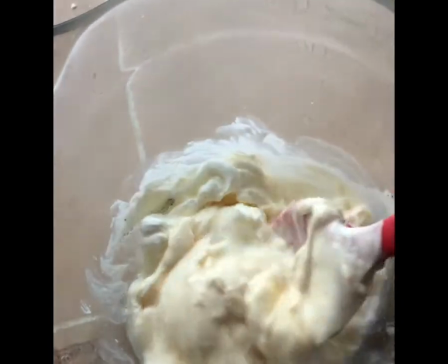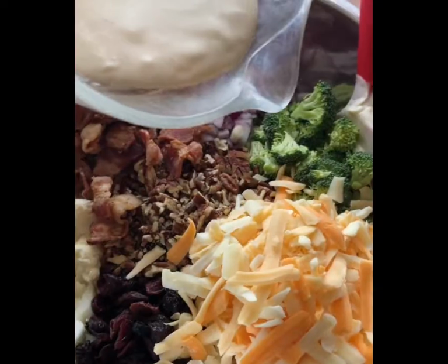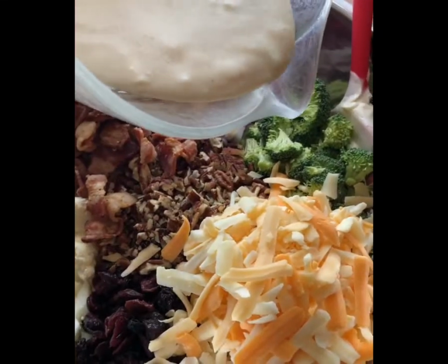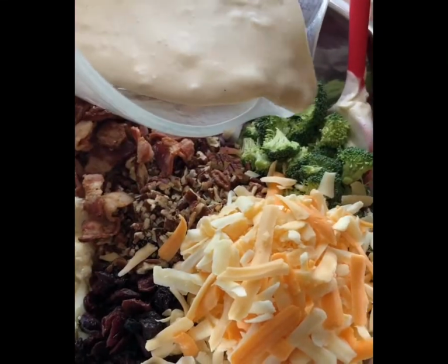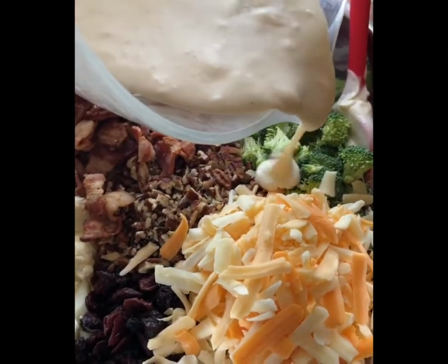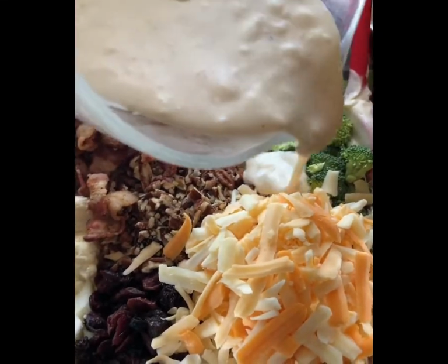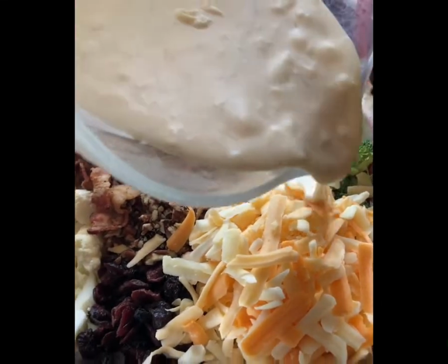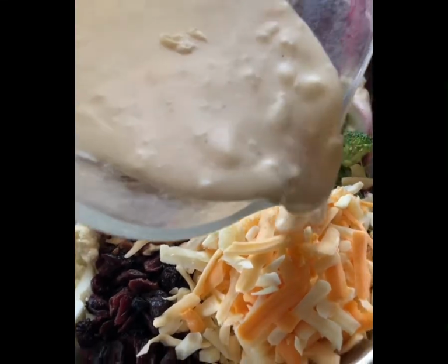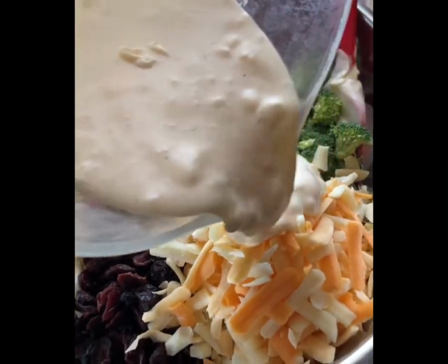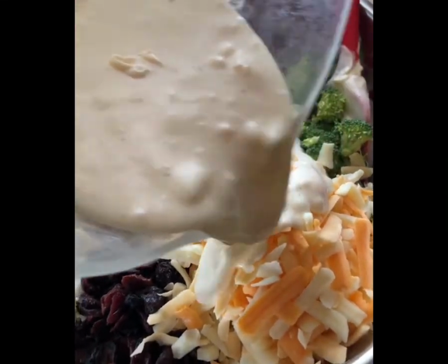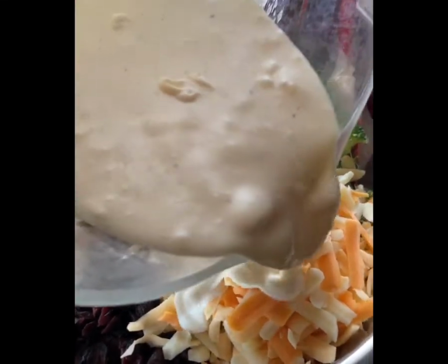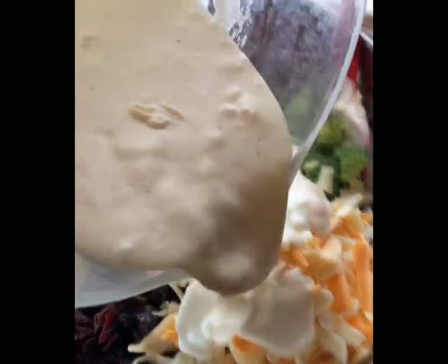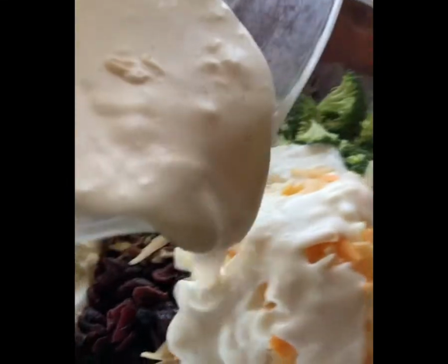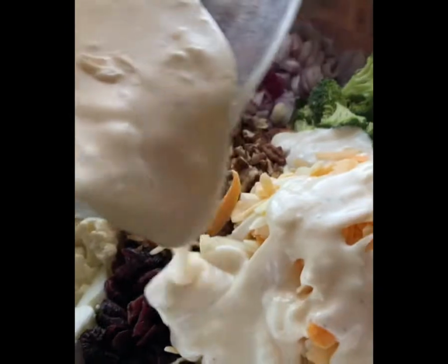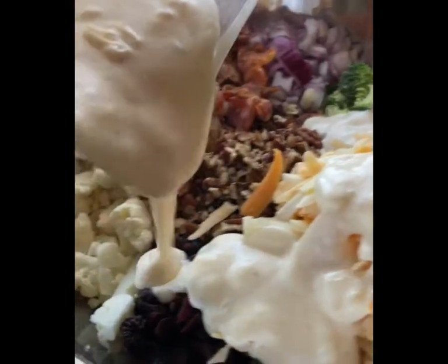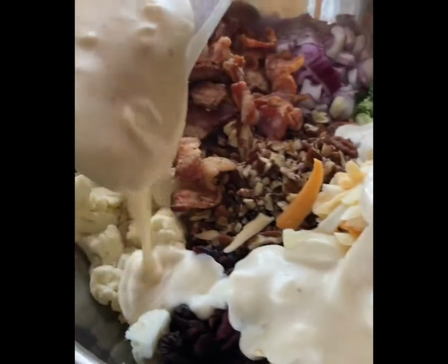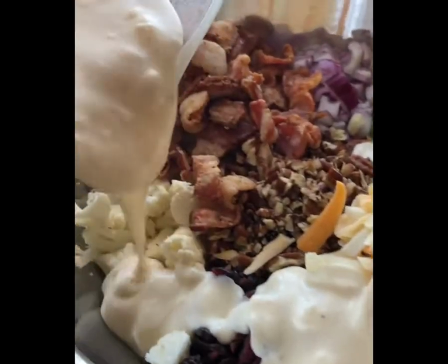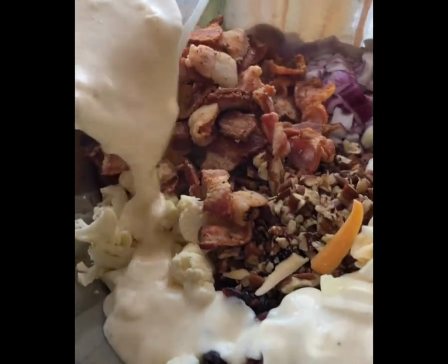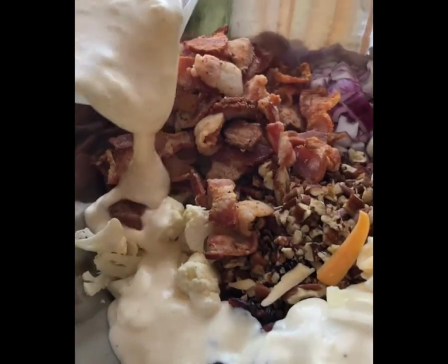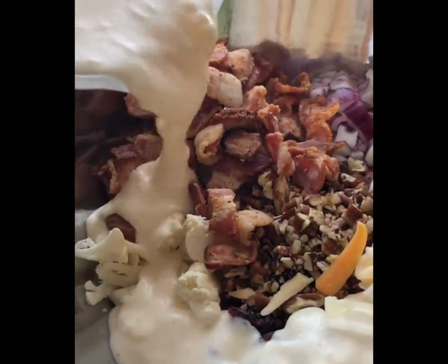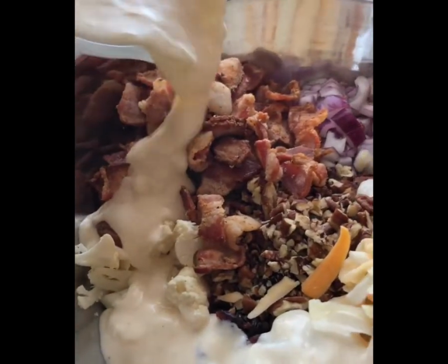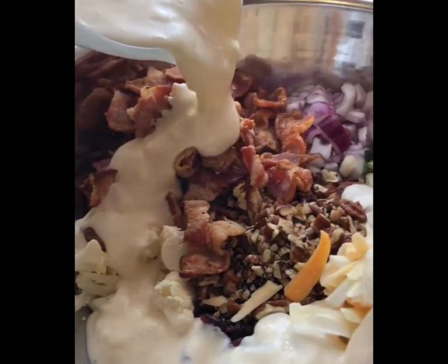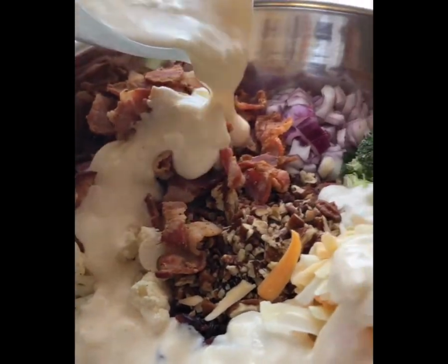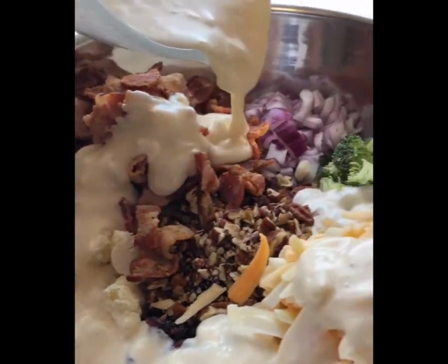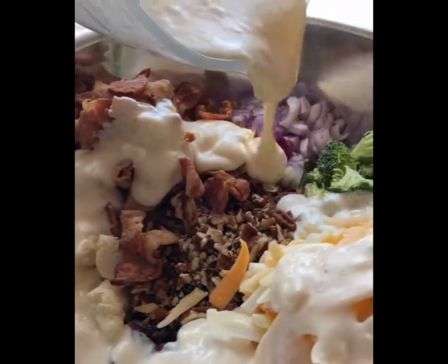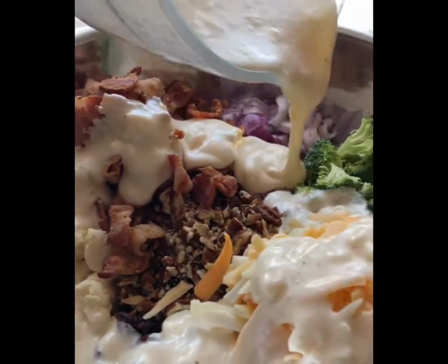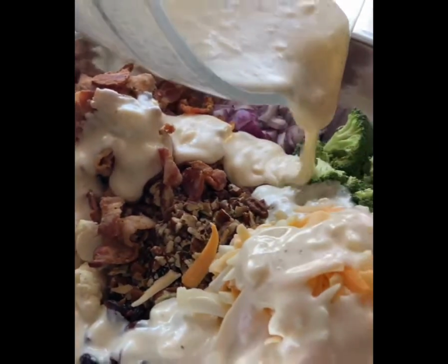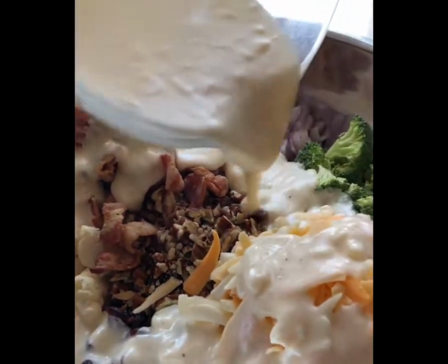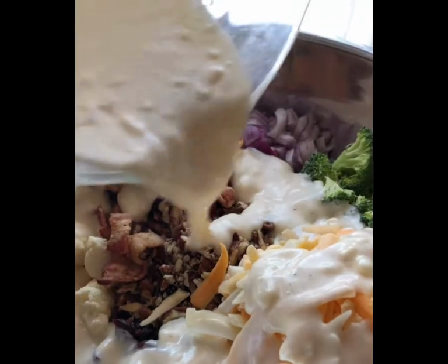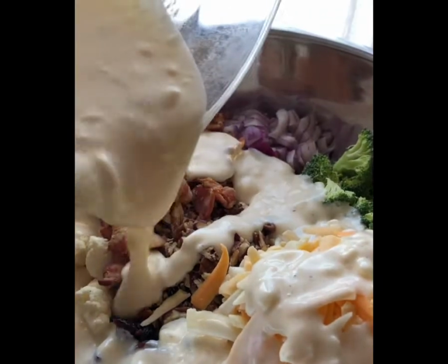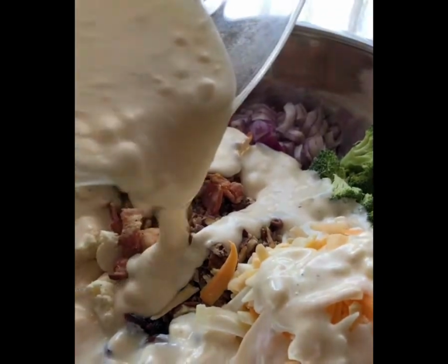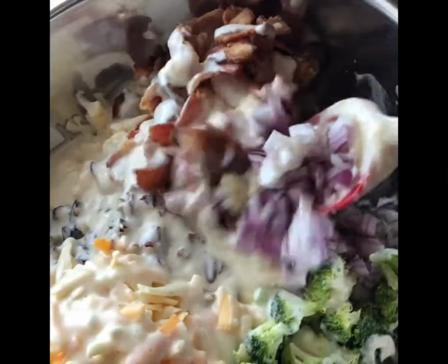The salad dressing is three-quarters cup of mayonnaise, a half cup of sour cream, two tablespoons of white vinegar, three tablespoons of granulated sugar, and a half teaspoon each of salt and black pepper.